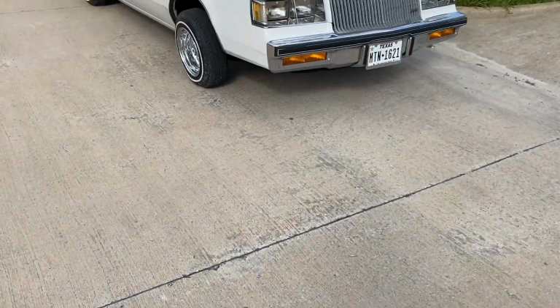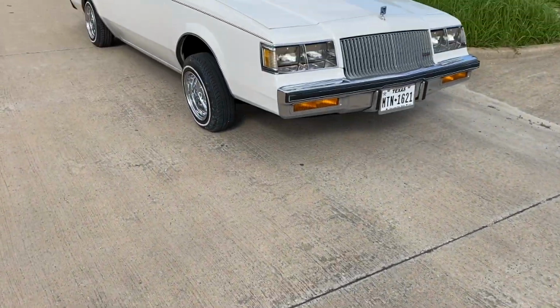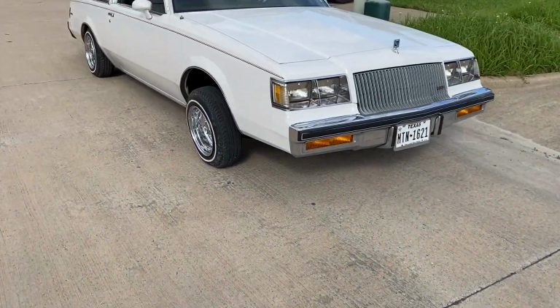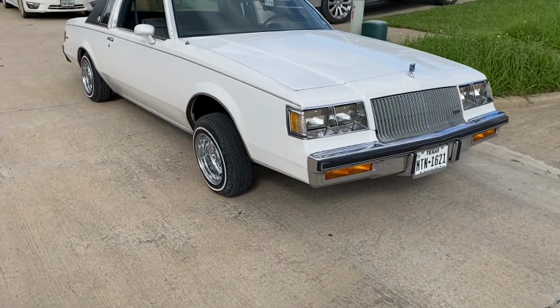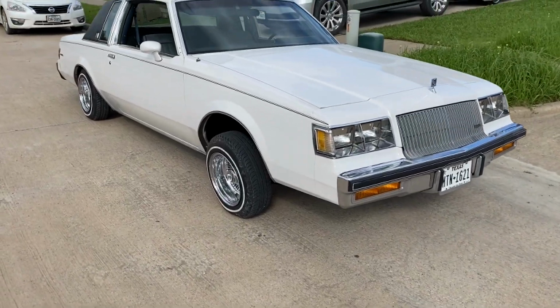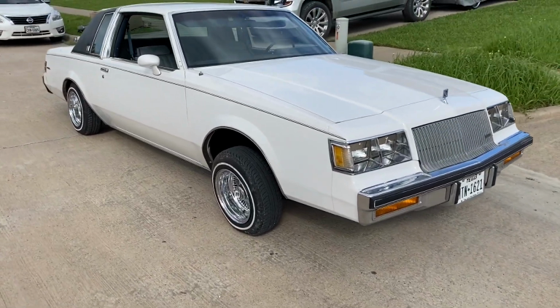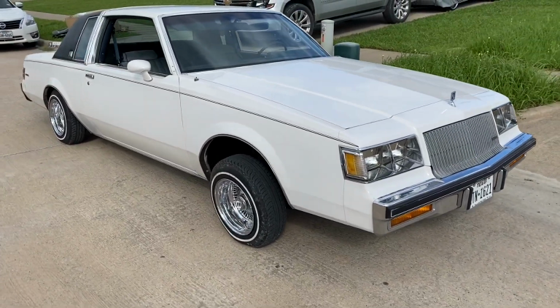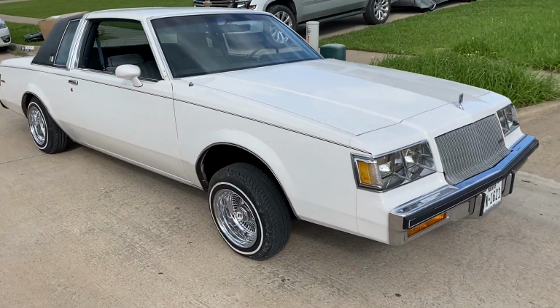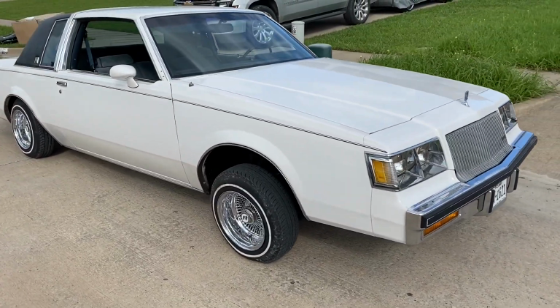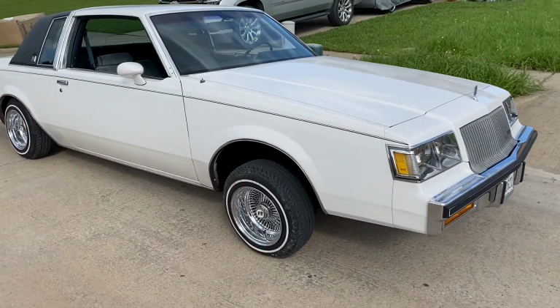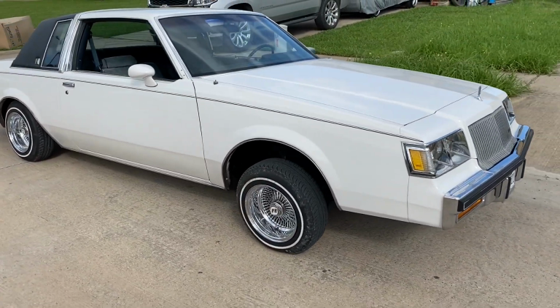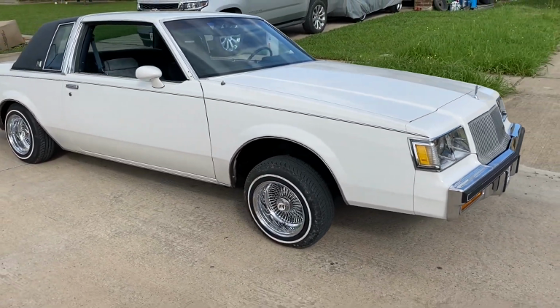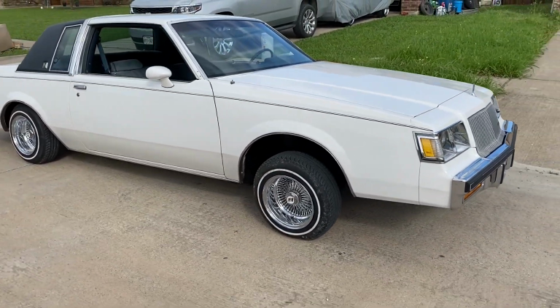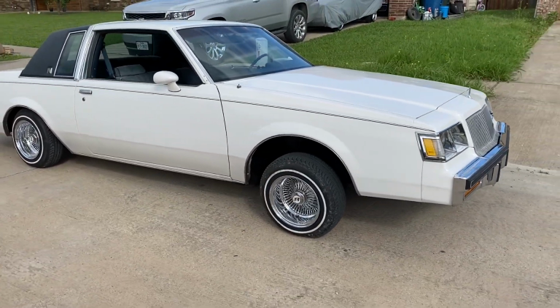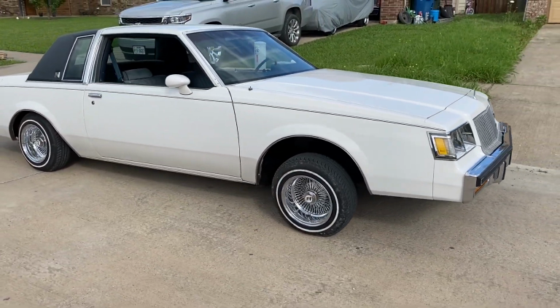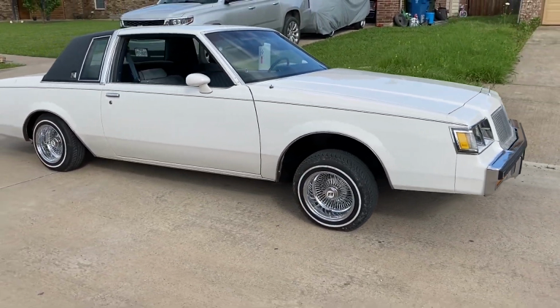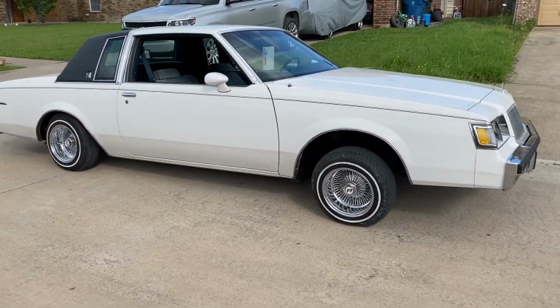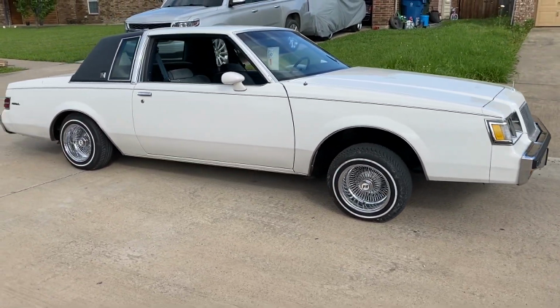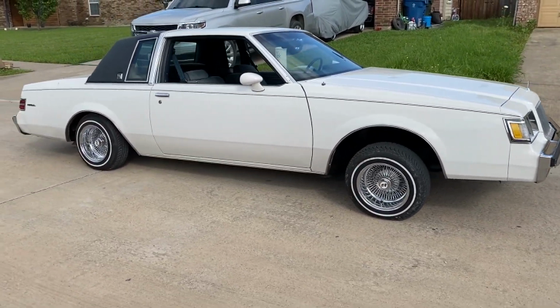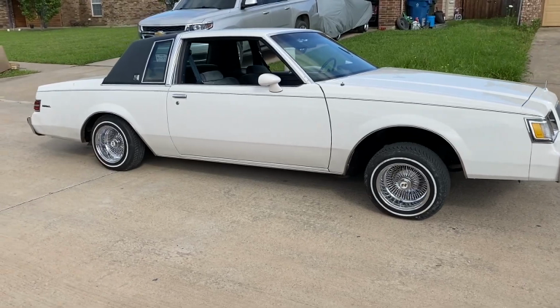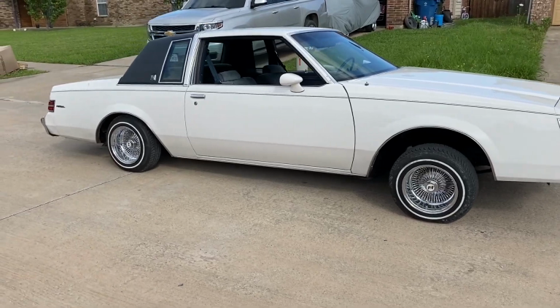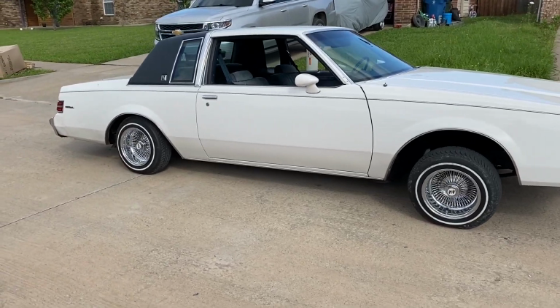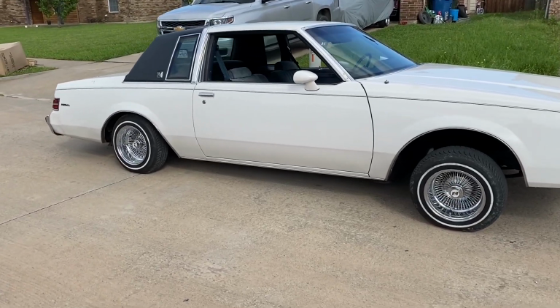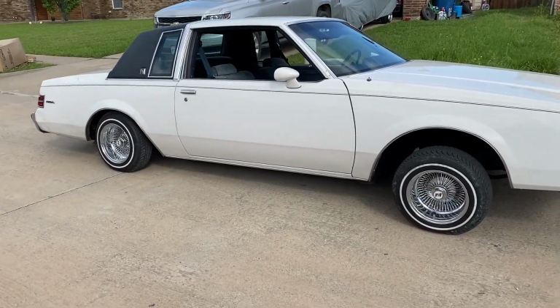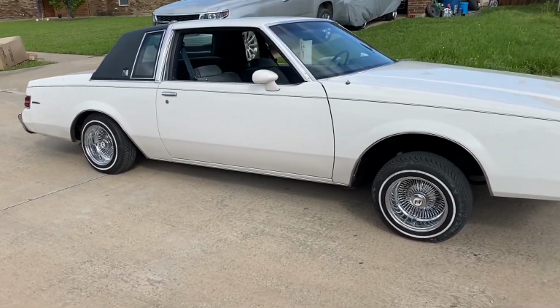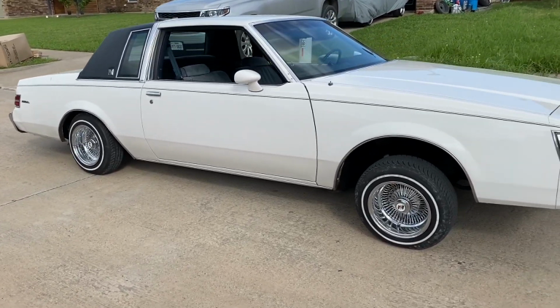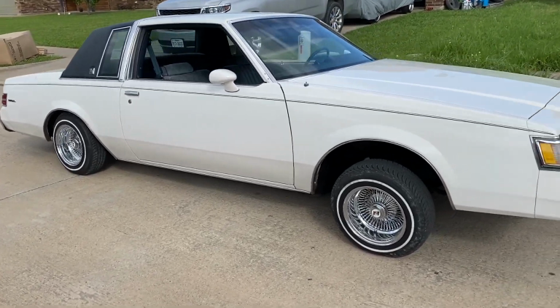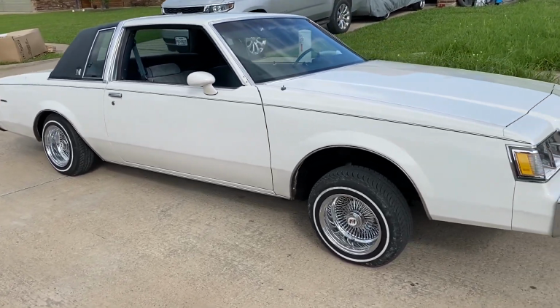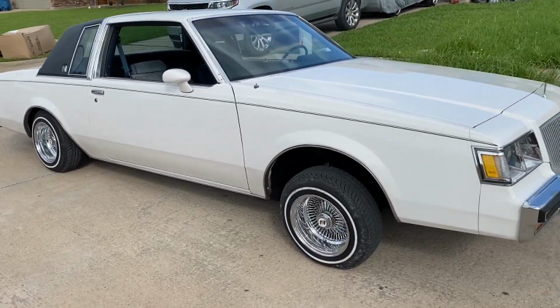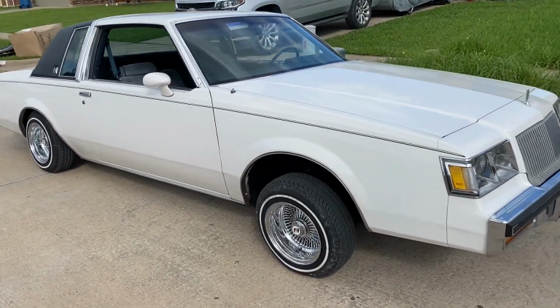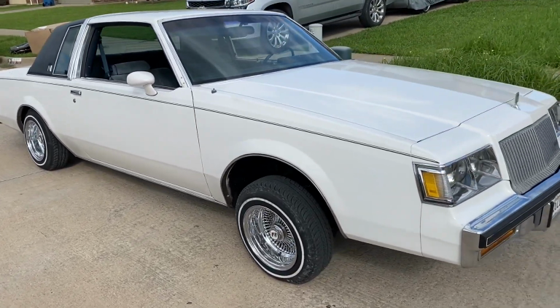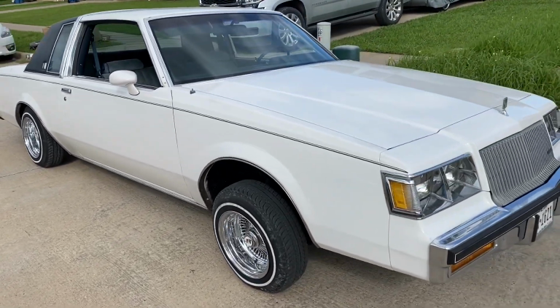All right guys, here it is. I wasn't planning on releasing a video this week, but I ended up getting bored. So here it is — 1987 Buick Regal.